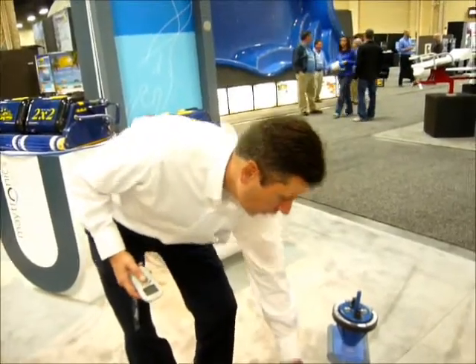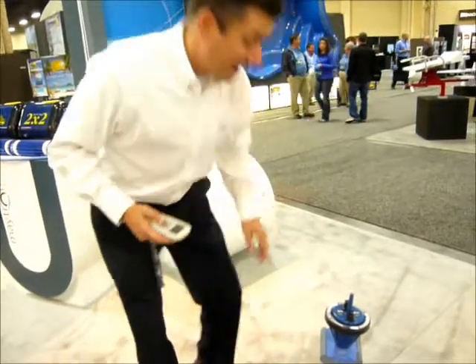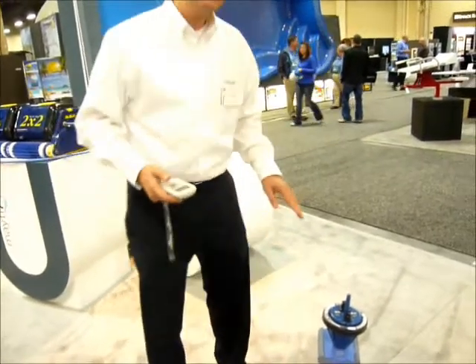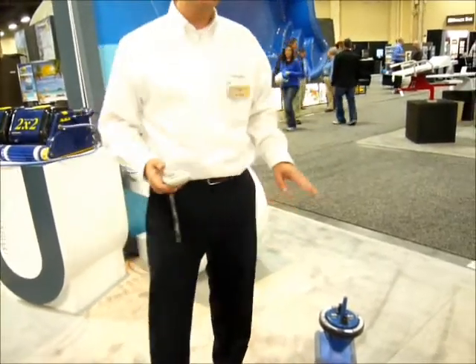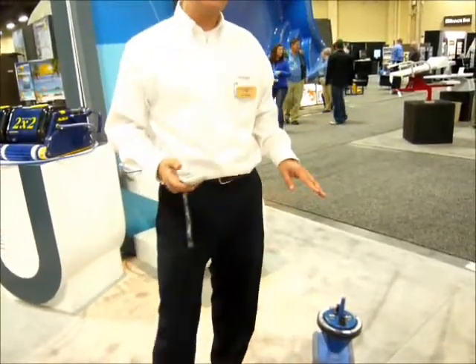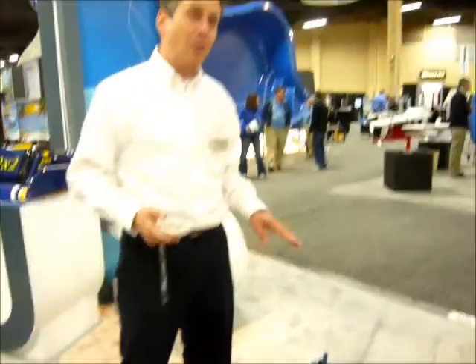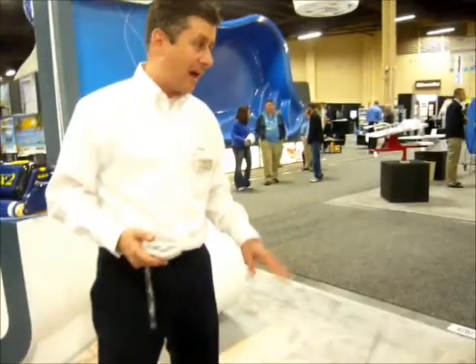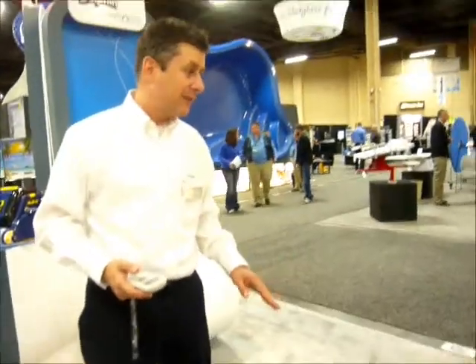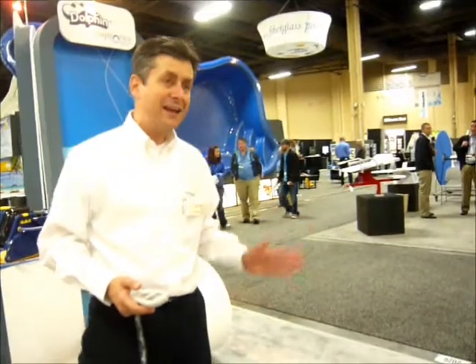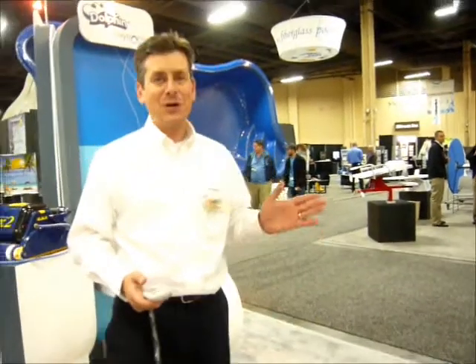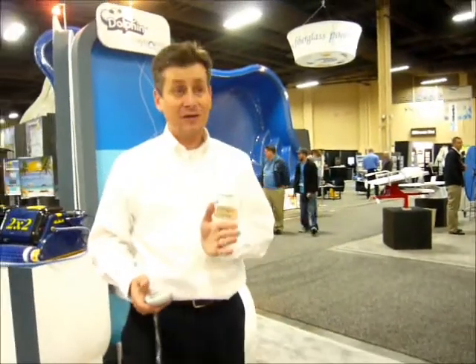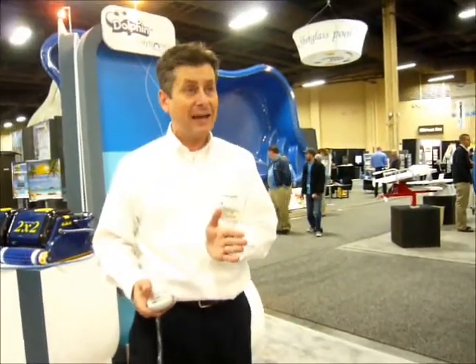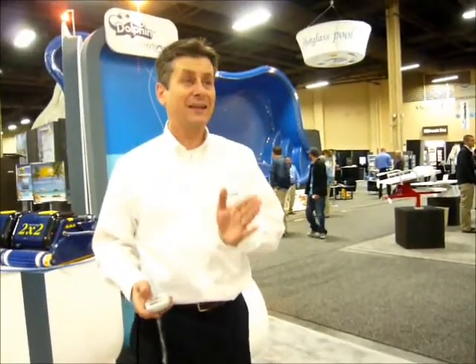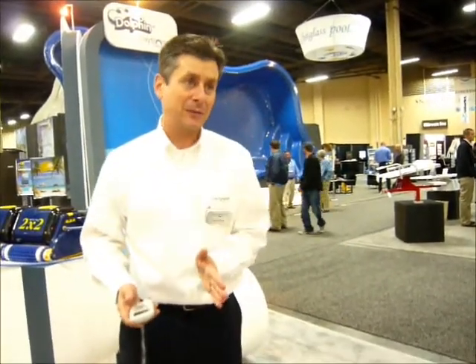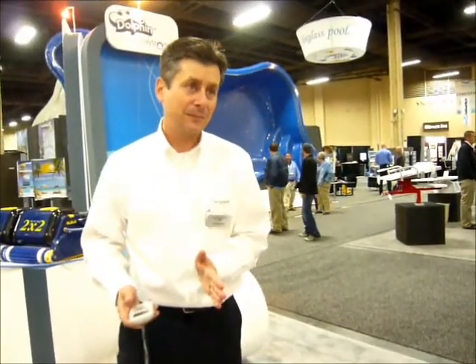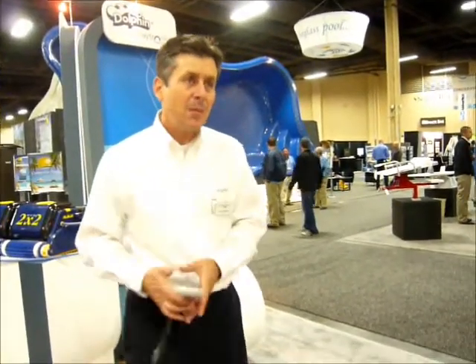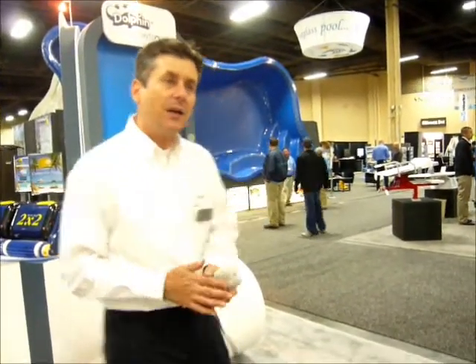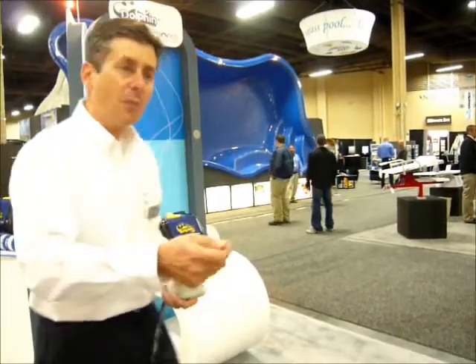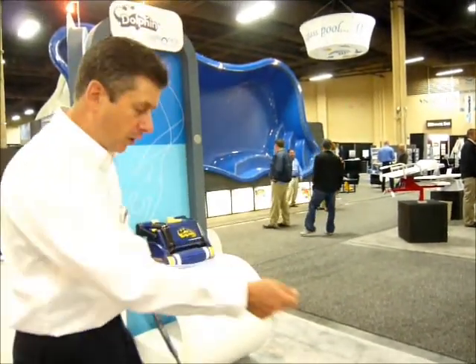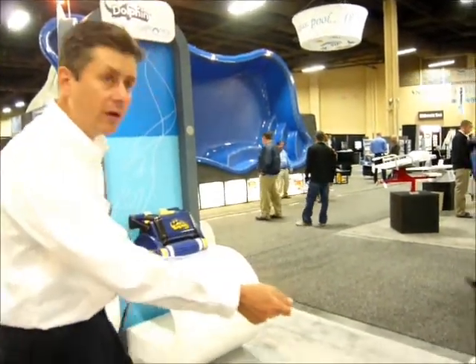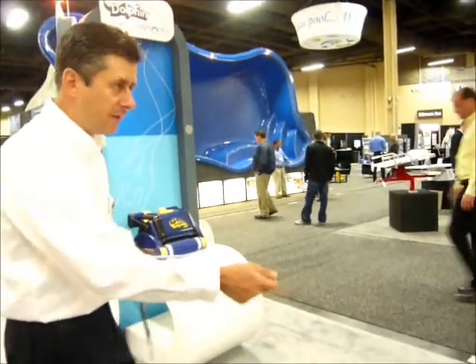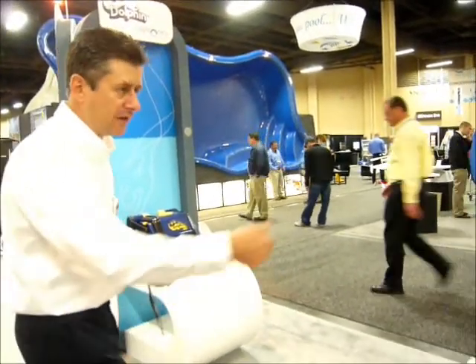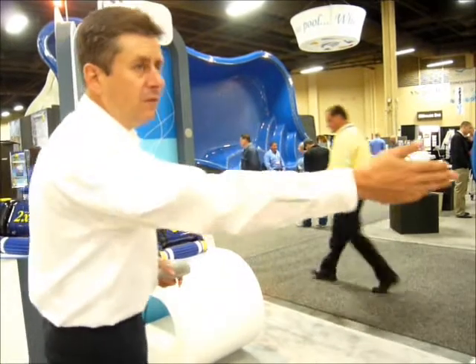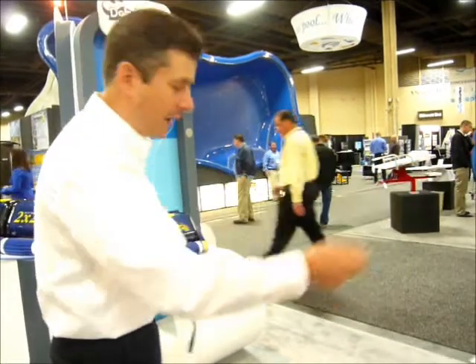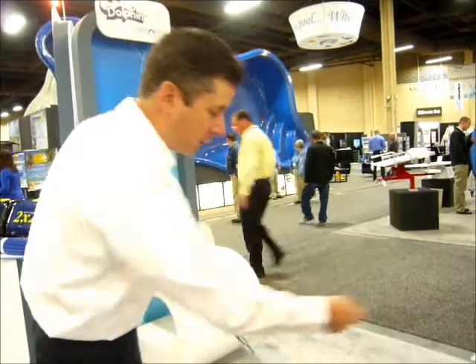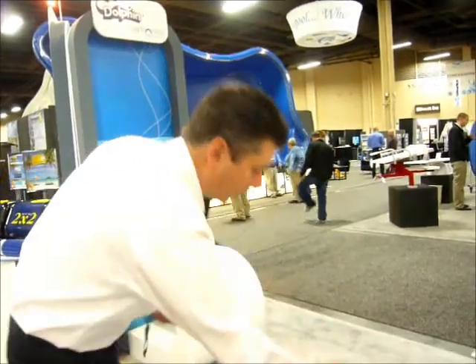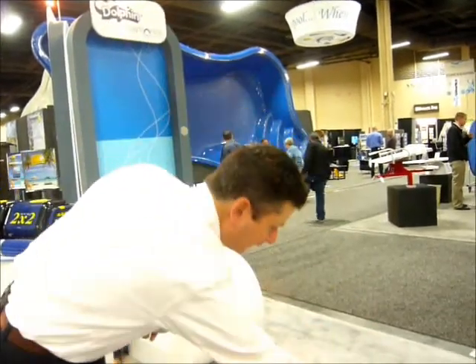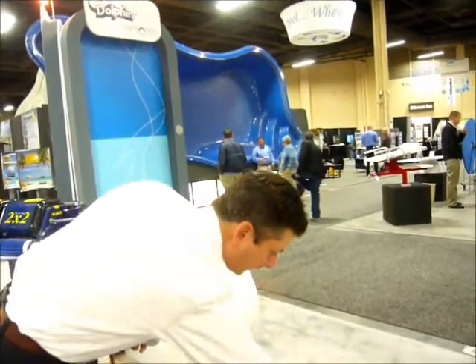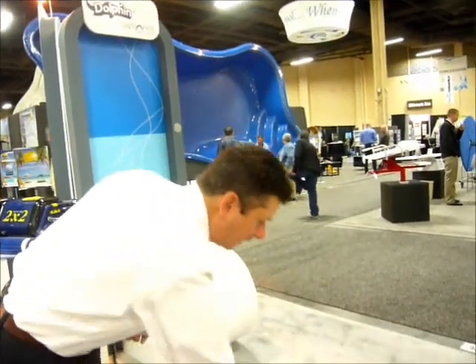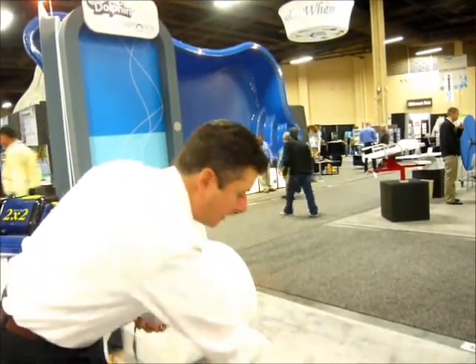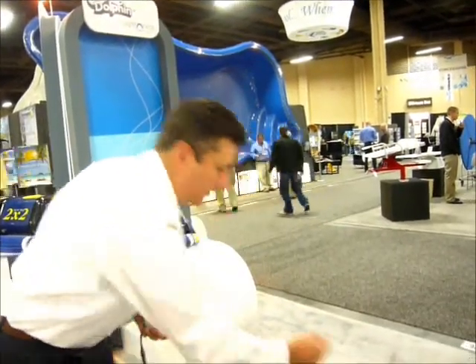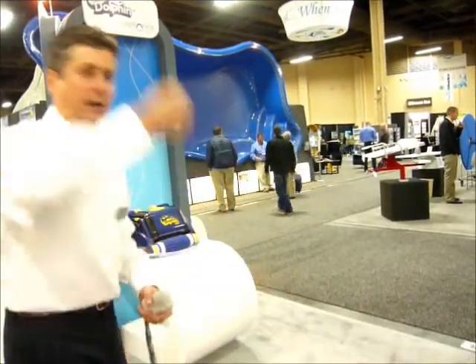It's also smart enough to know when its battery is dying — it goes over to the edge and it stops. It does come with a little hook. It's a few feet away, so you can just hook this thing here and then just pull it out.